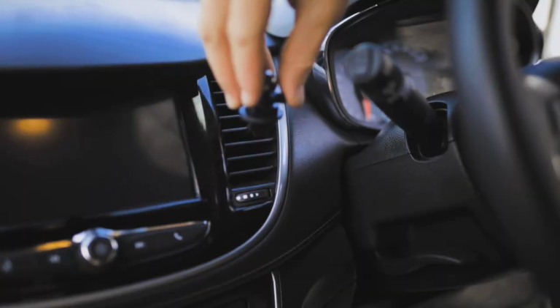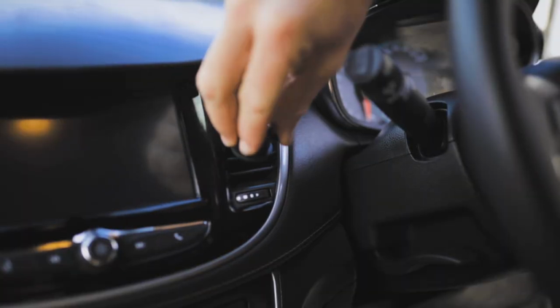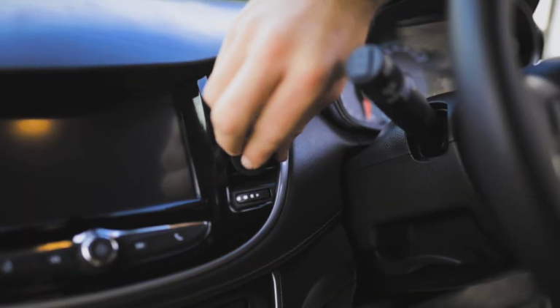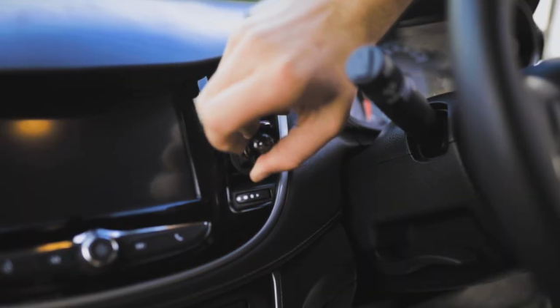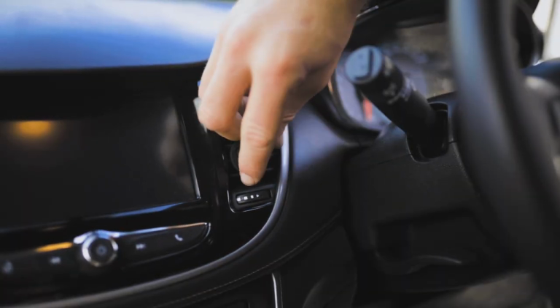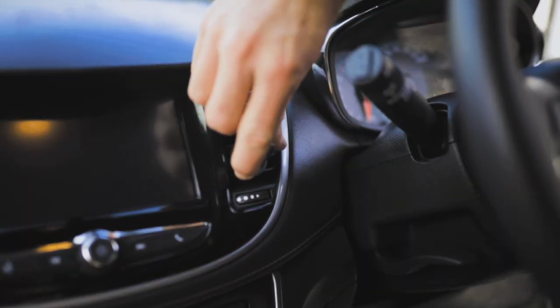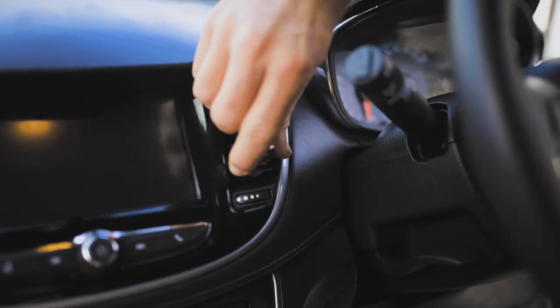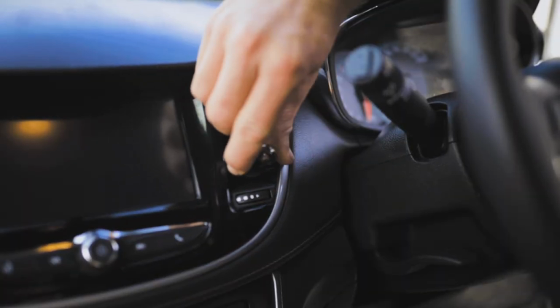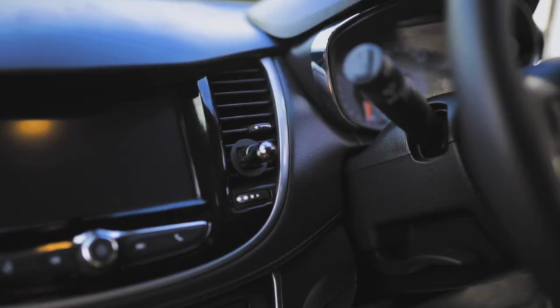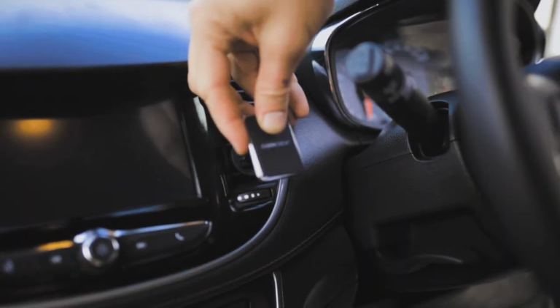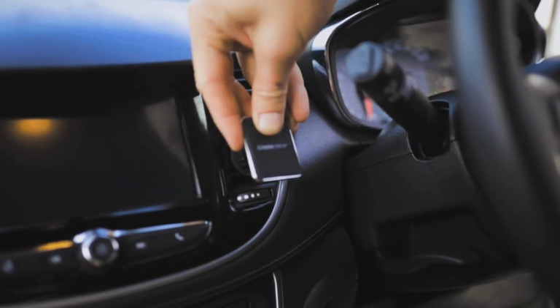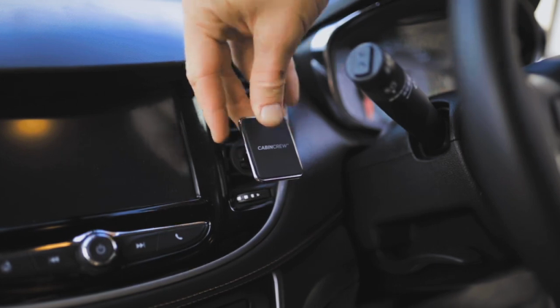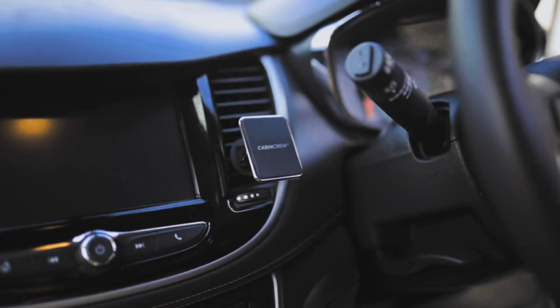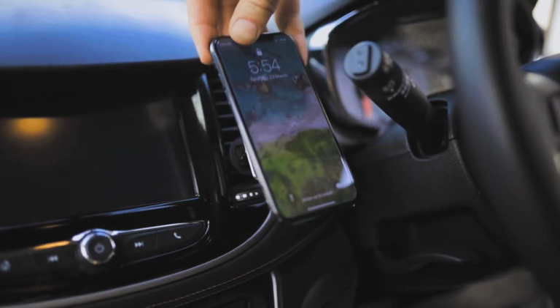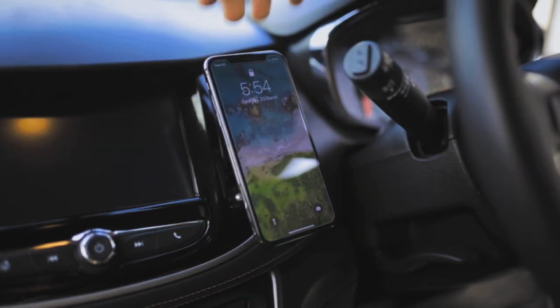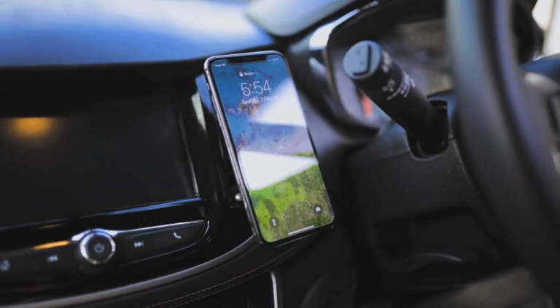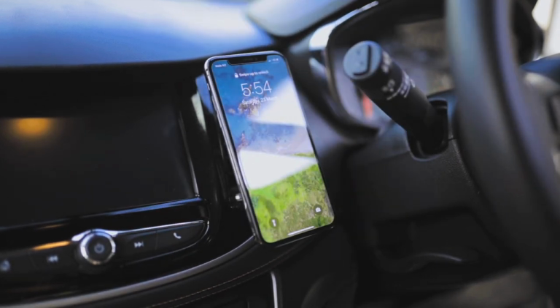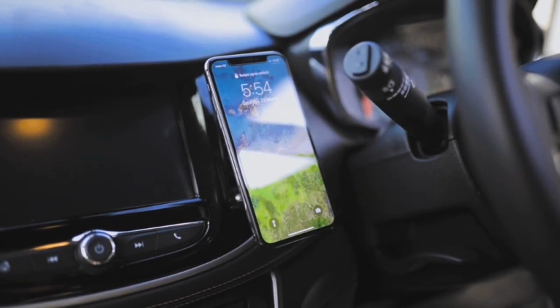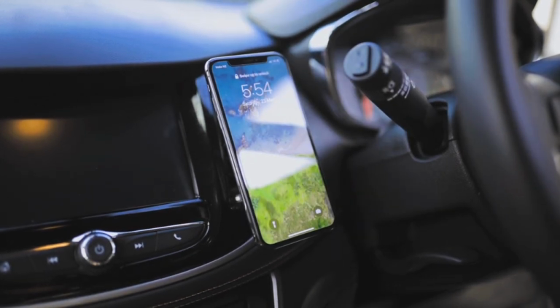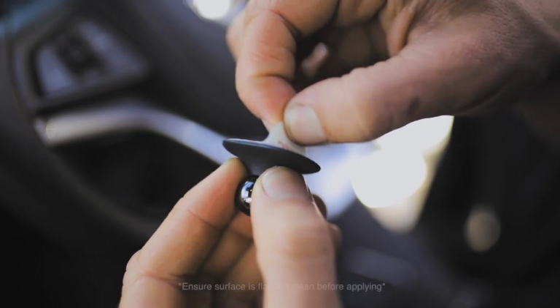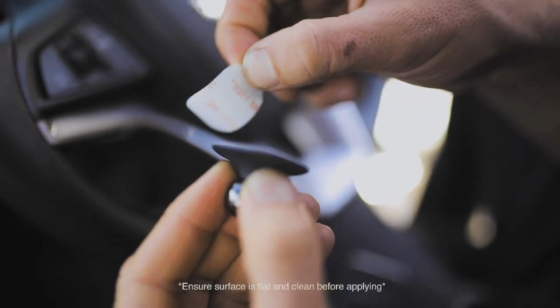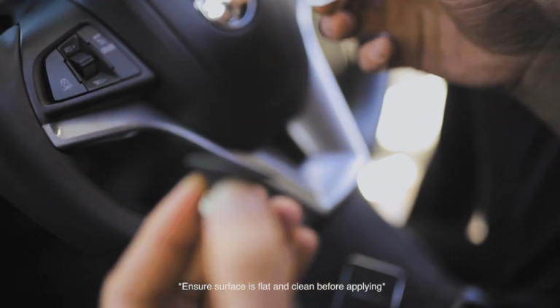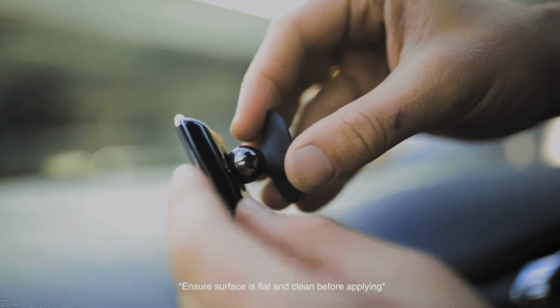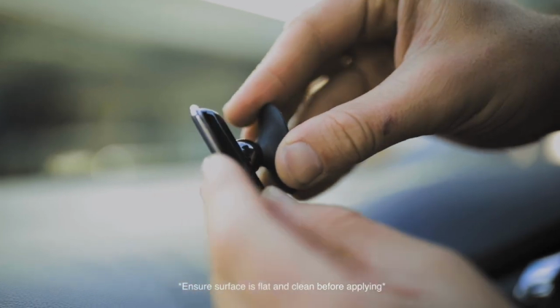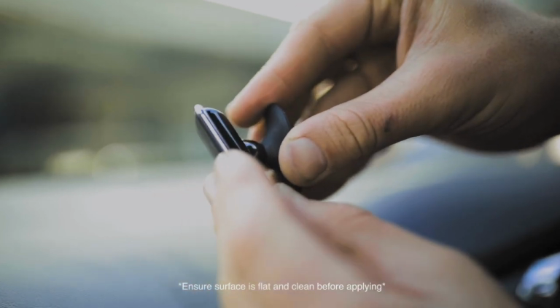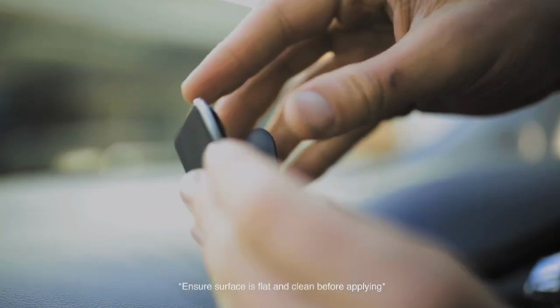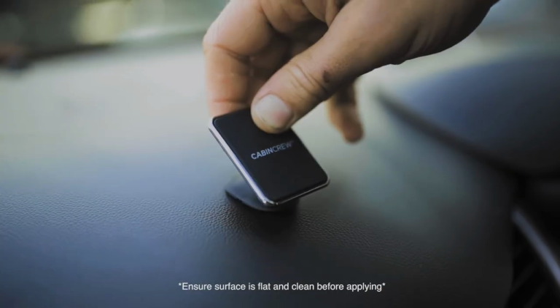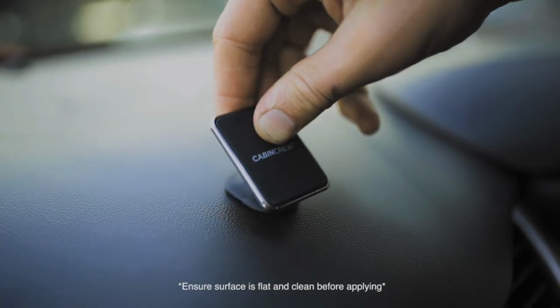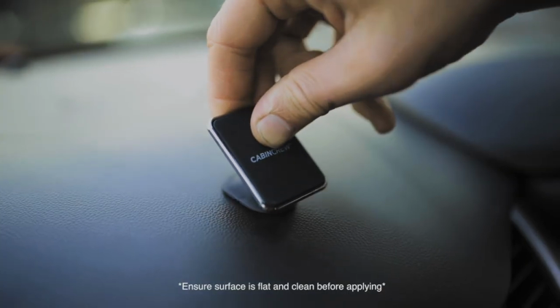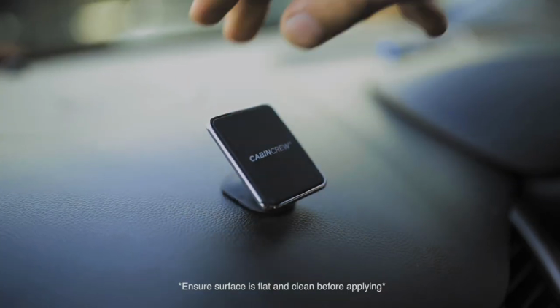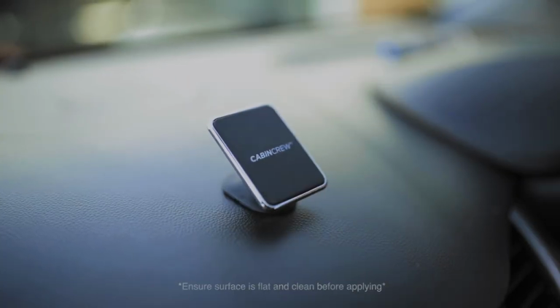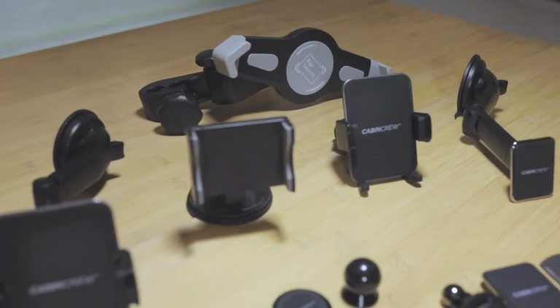Clipping a holder into your vents is a great option if you already have a few windscreen-mounted accessories, or you don't want to limit your visibility ahead. Or you can apply a holder directly to your dashboard anywhere you'd like with a simple stick-on holder.